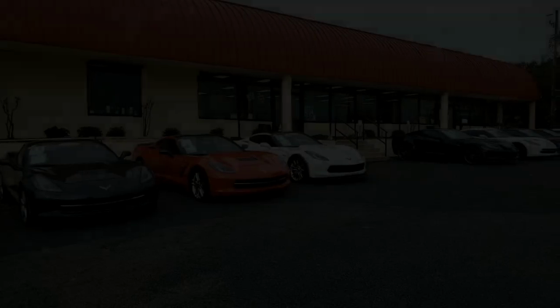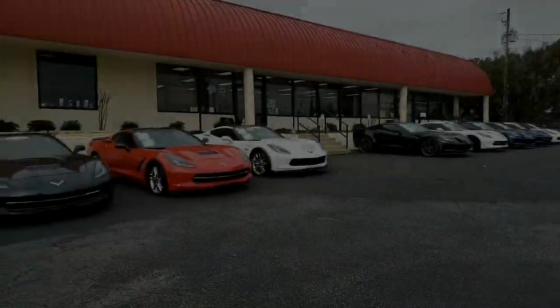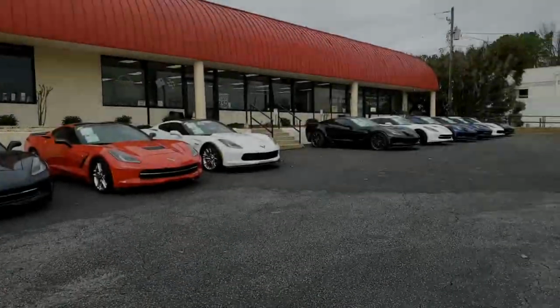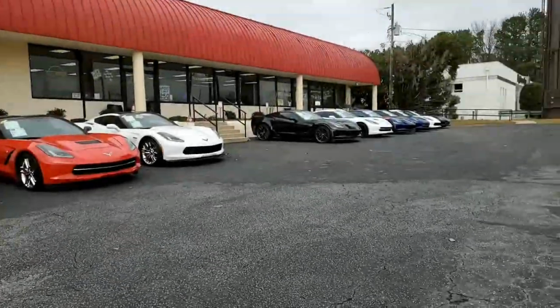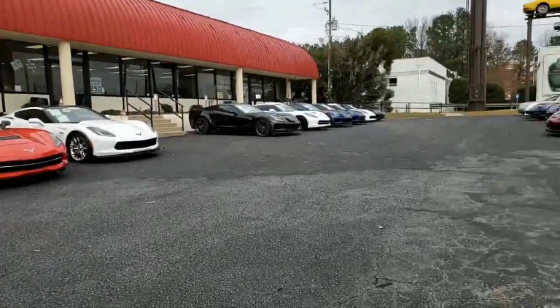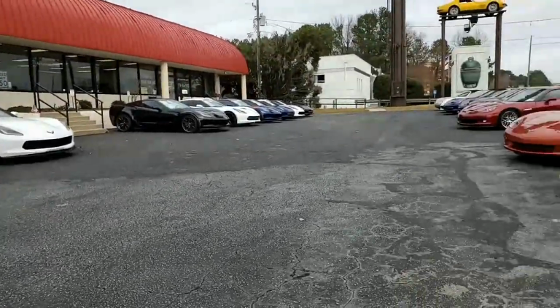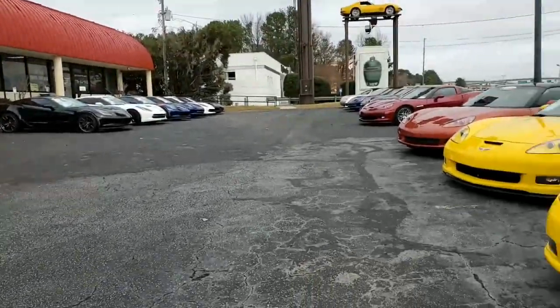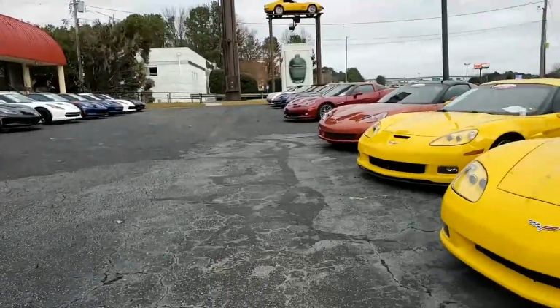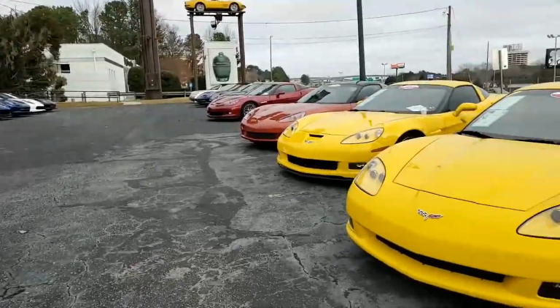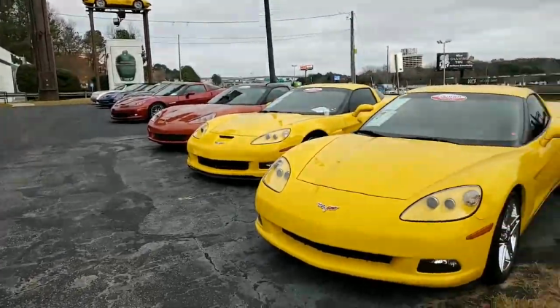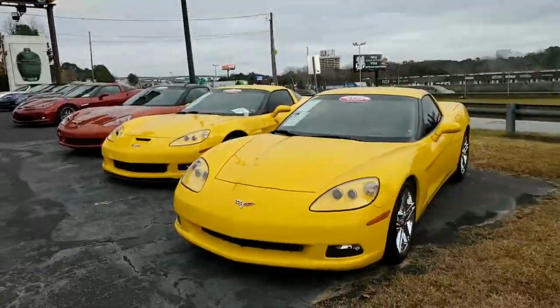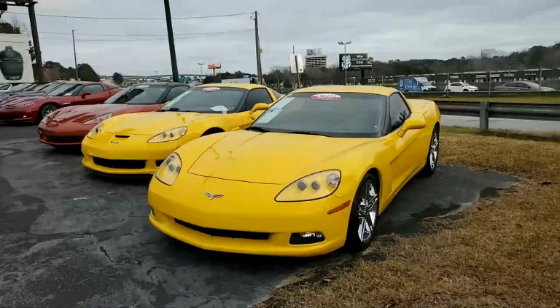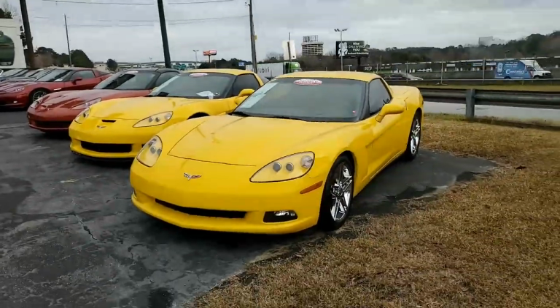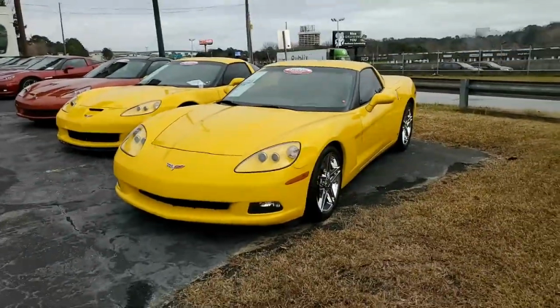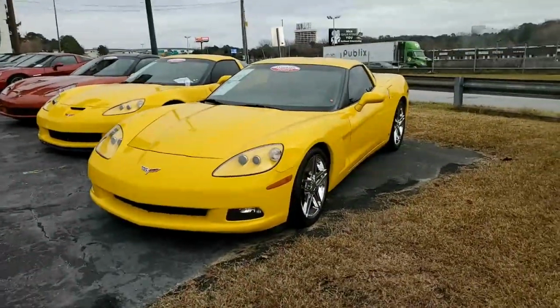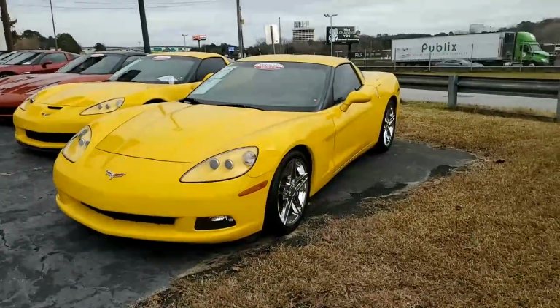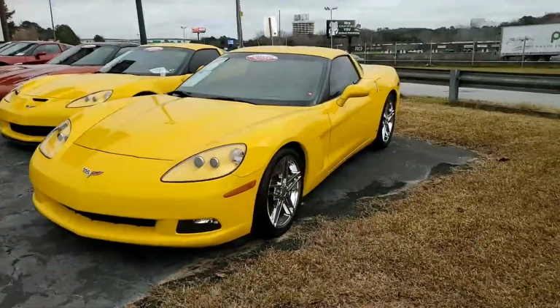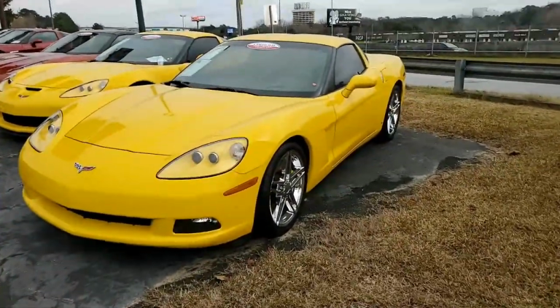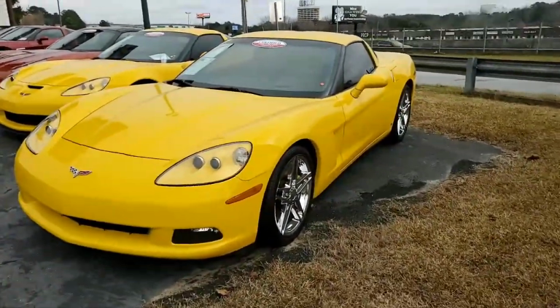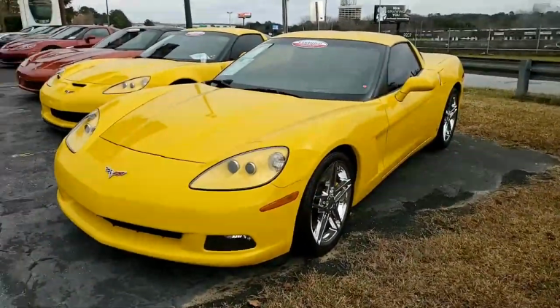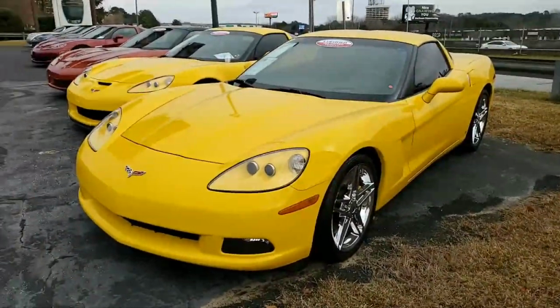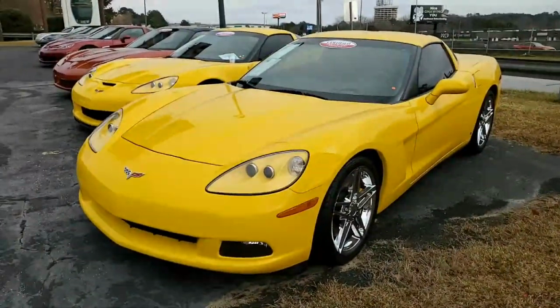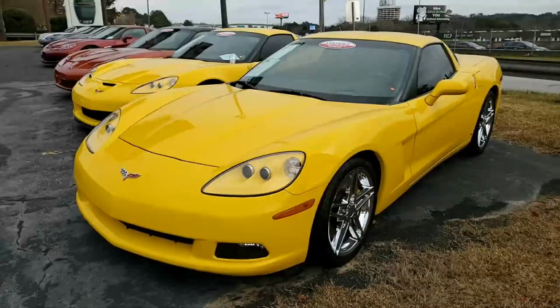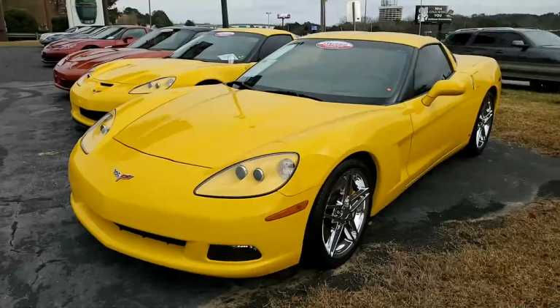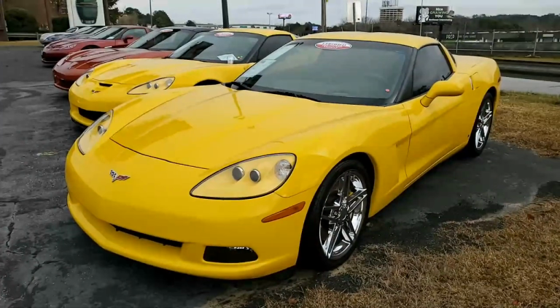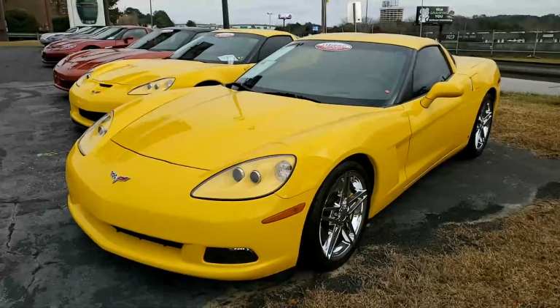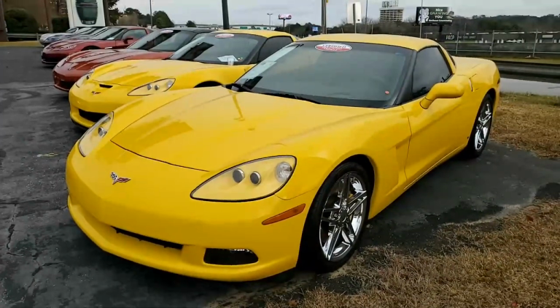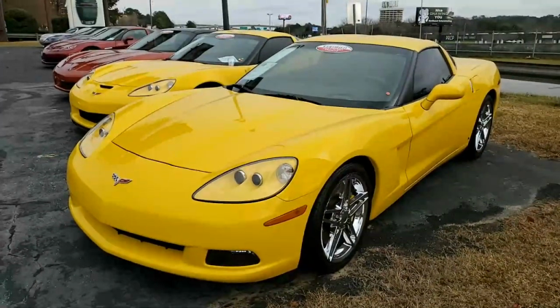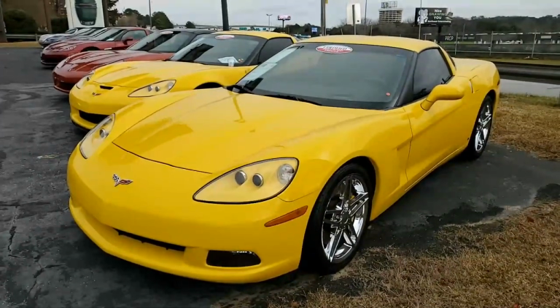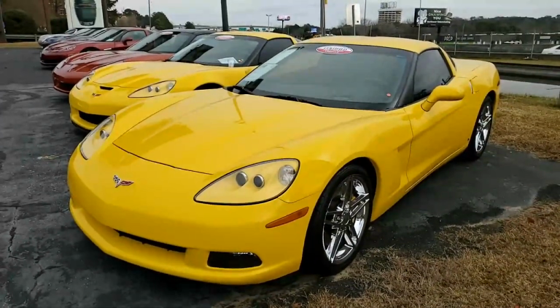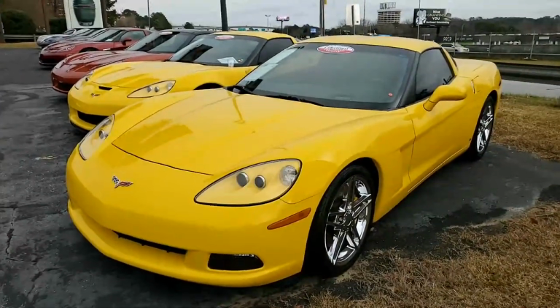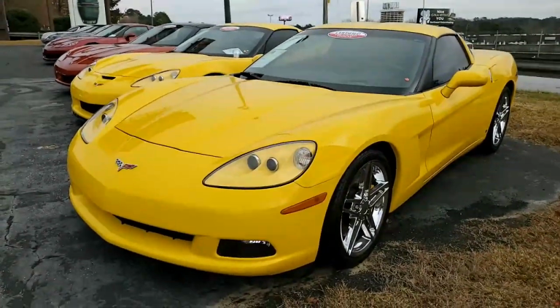Welcome to BuyVet.net in Atlanta, Georgia, the home of hand-picked Corvettes. We have some of the nicest Corvettes you'll find anywhere in the country right here on our showroom floor in Atlanta, Georgia, and that is the case with this 2008 Chevrolet Corvette 3LT Coupe Custom.